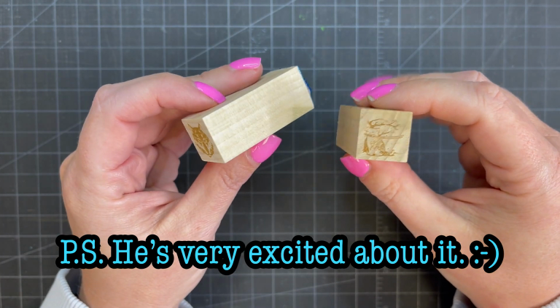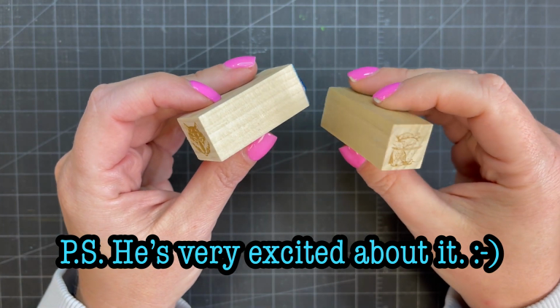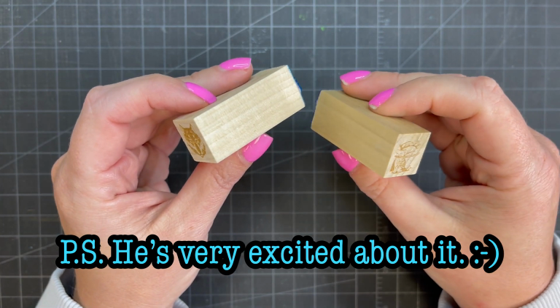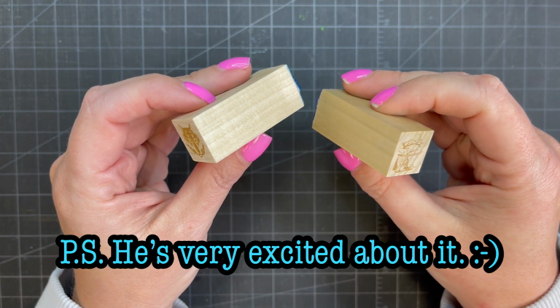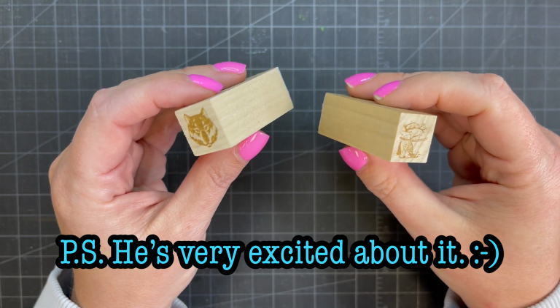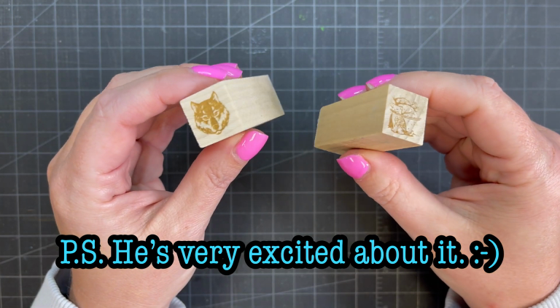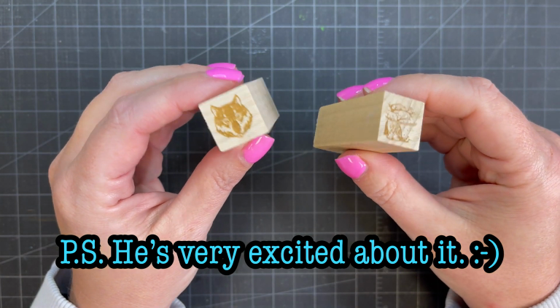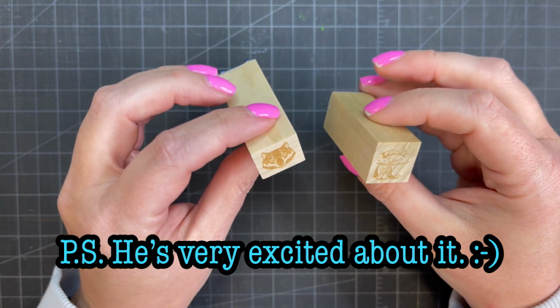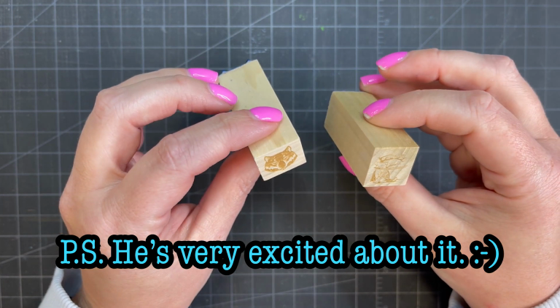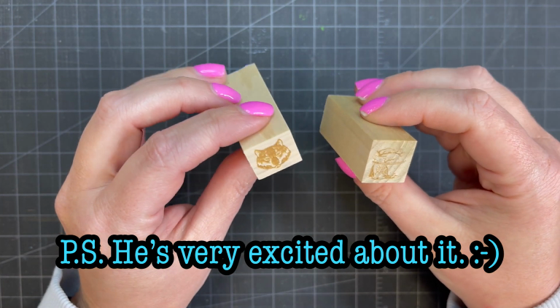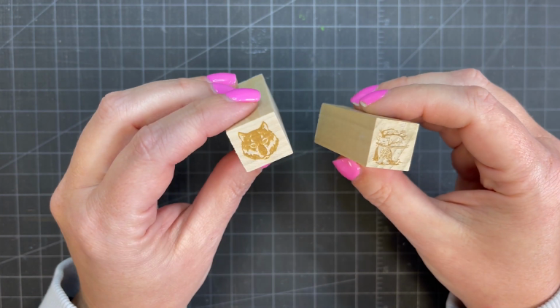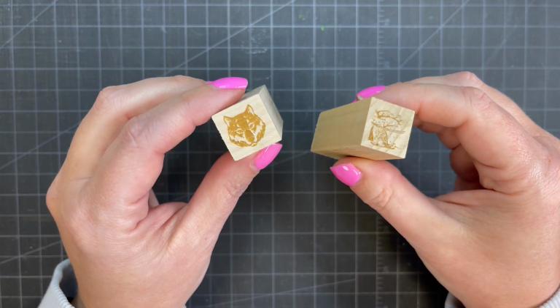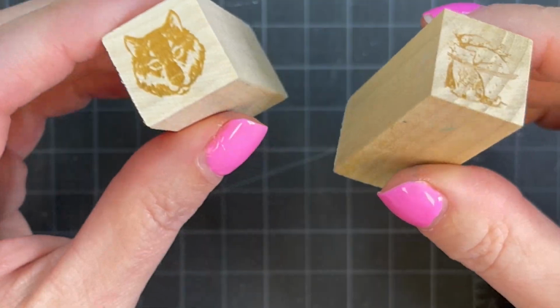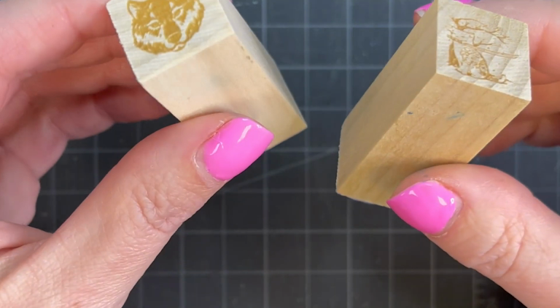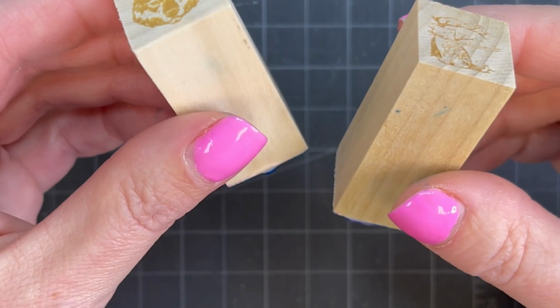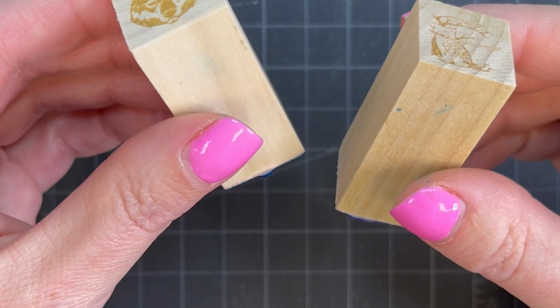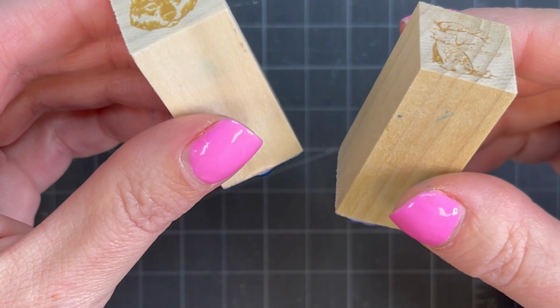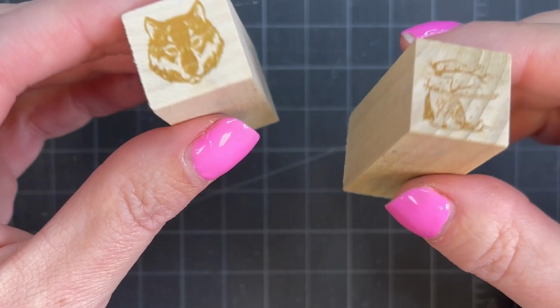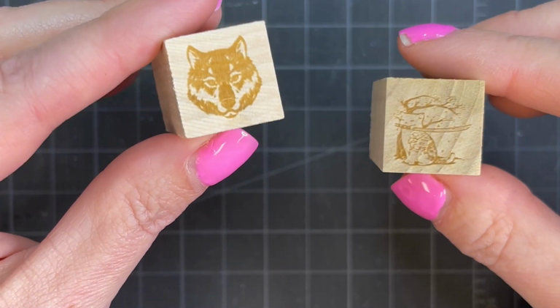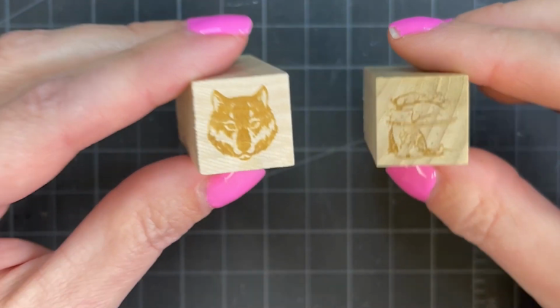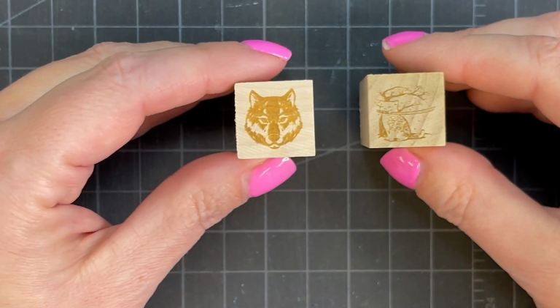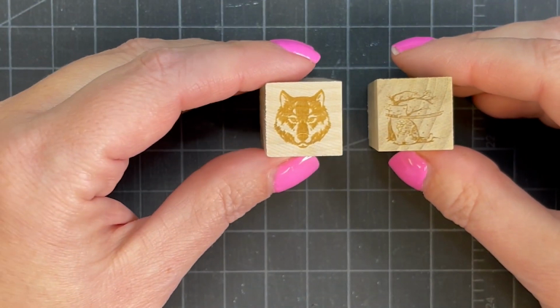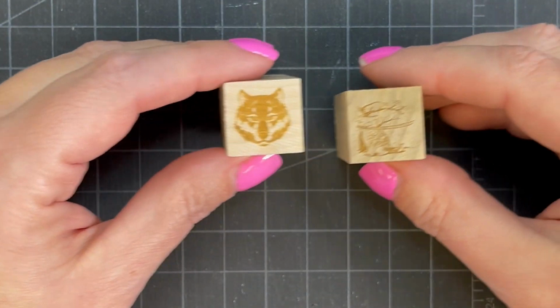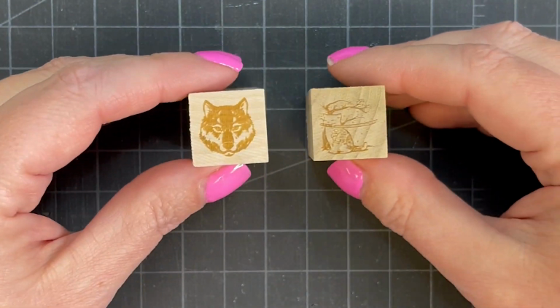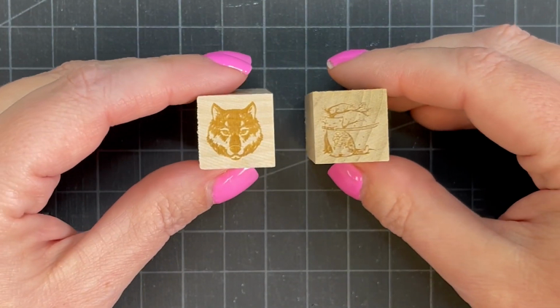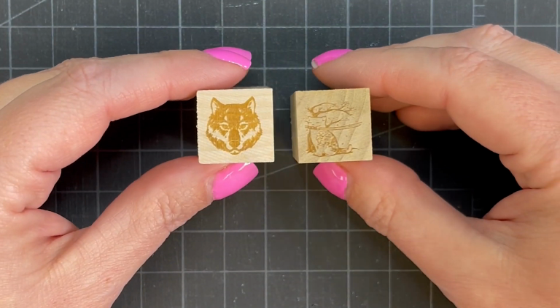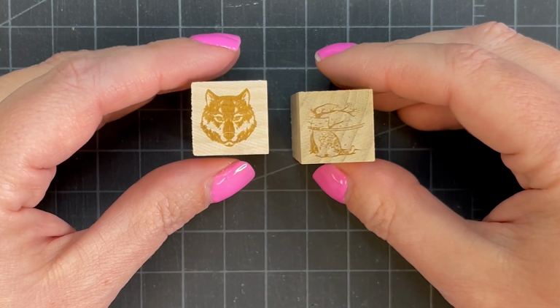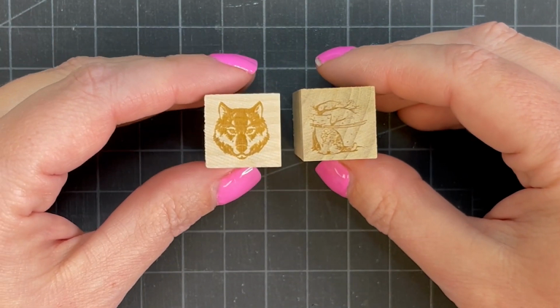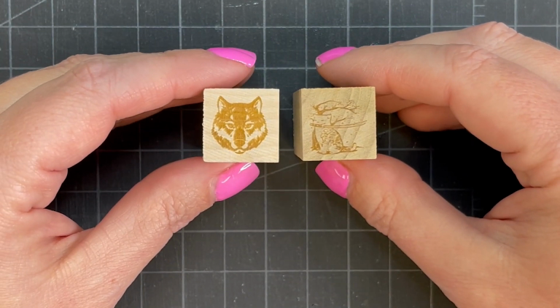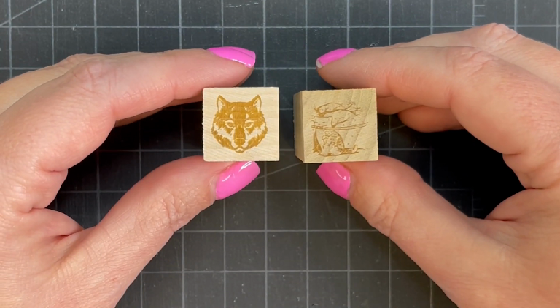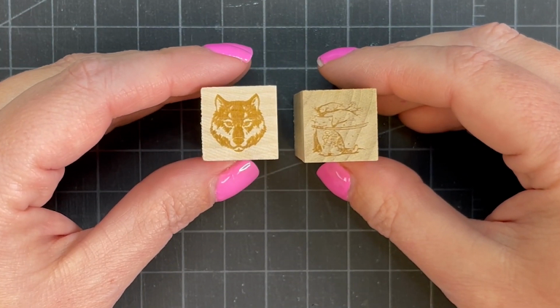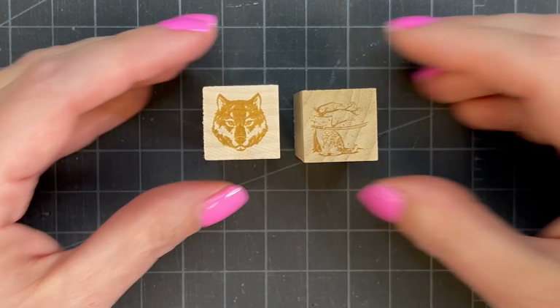Rubber stamps — we make them a lot, every single day. So I guess it was time we made a quick video on how to do it.